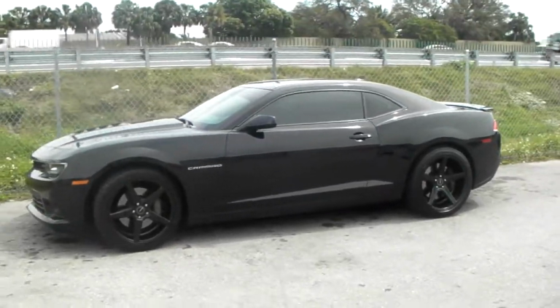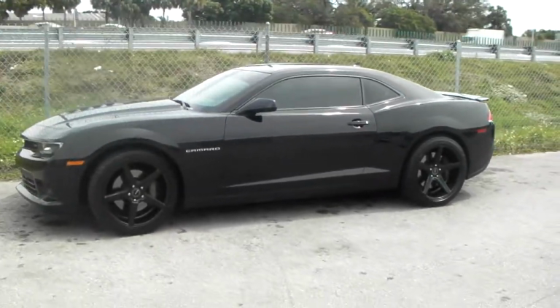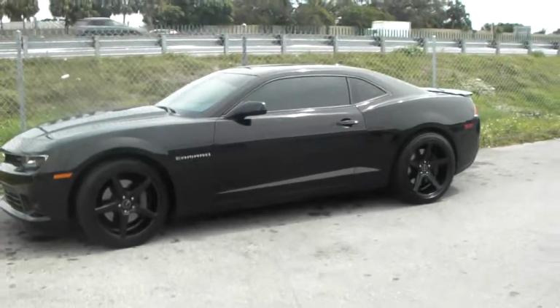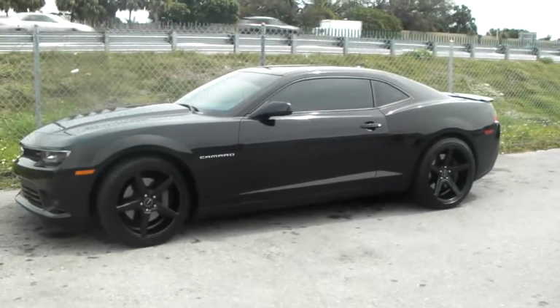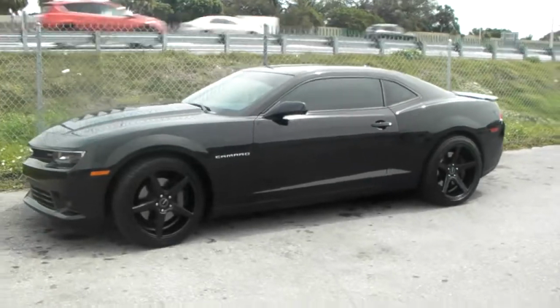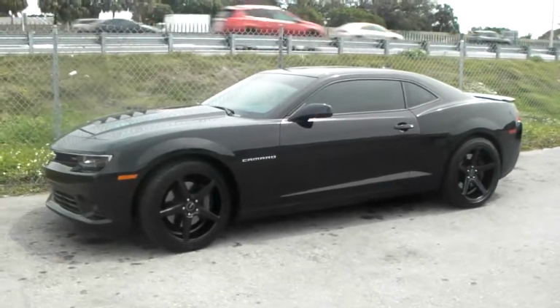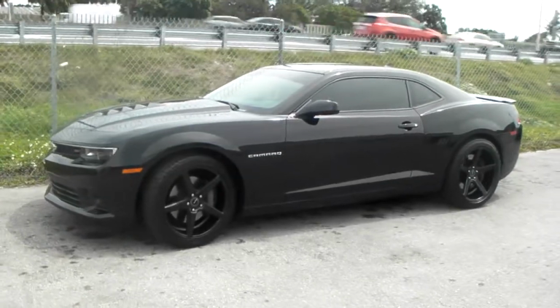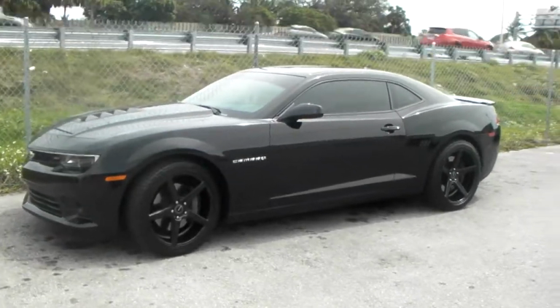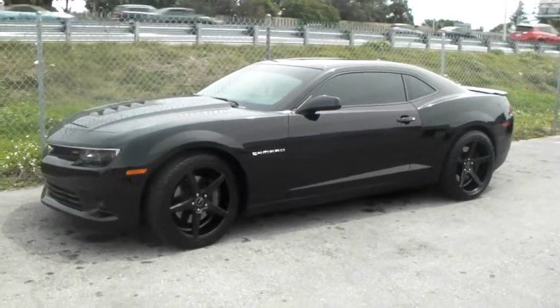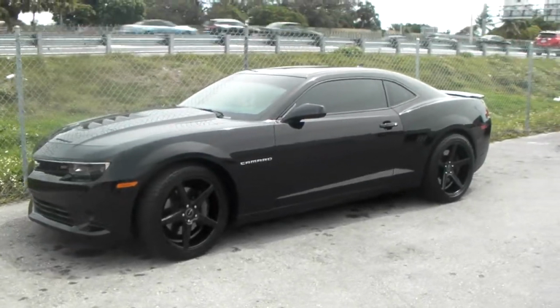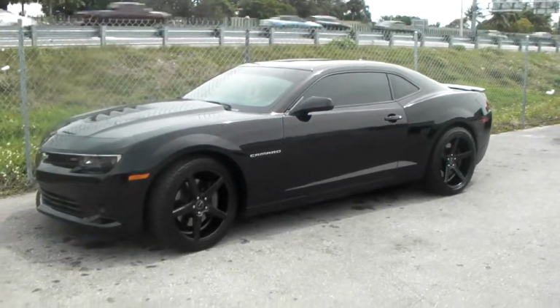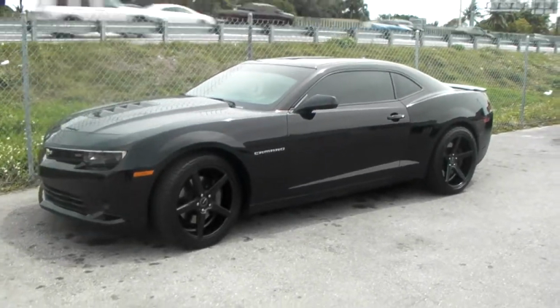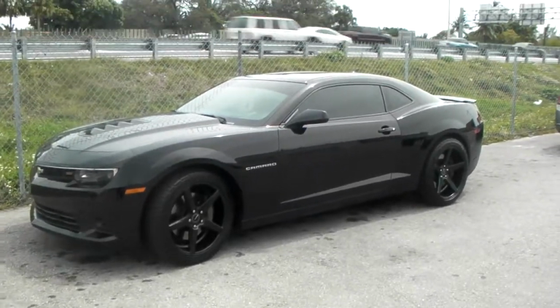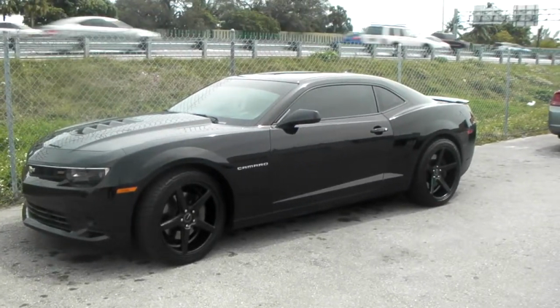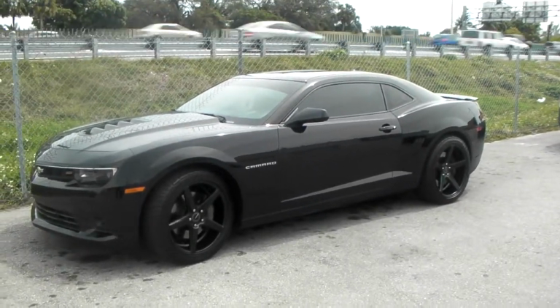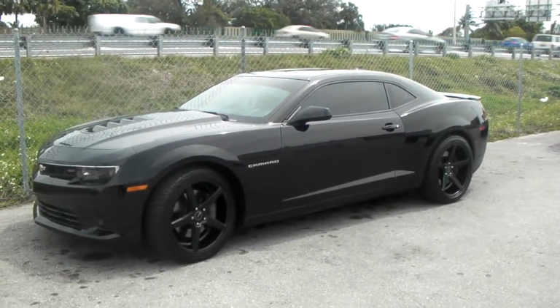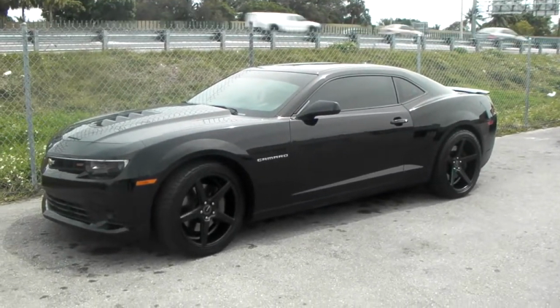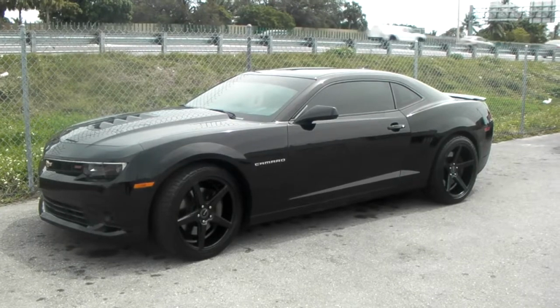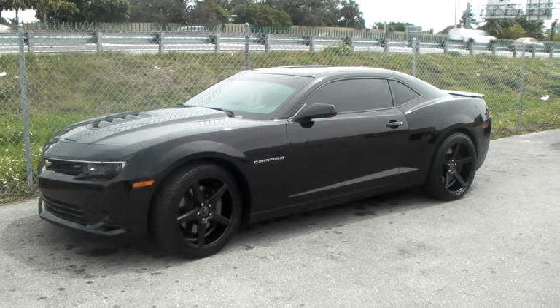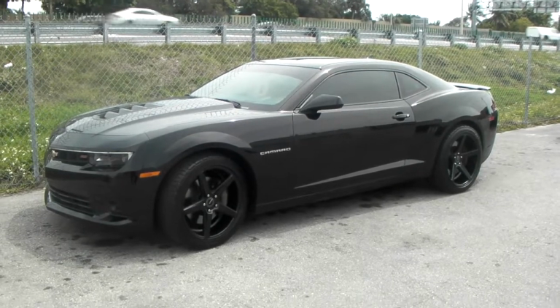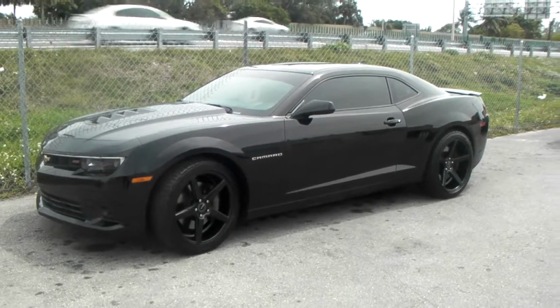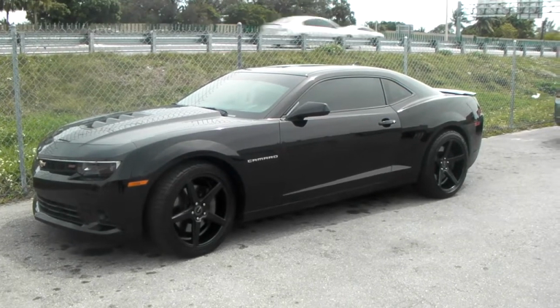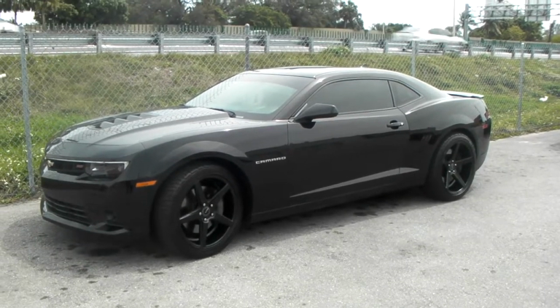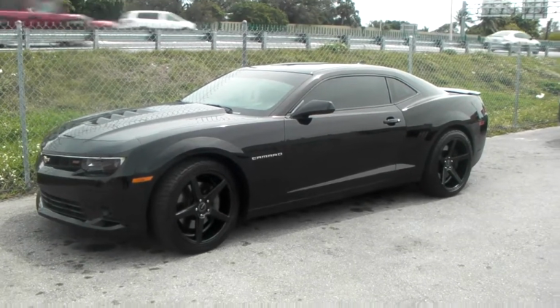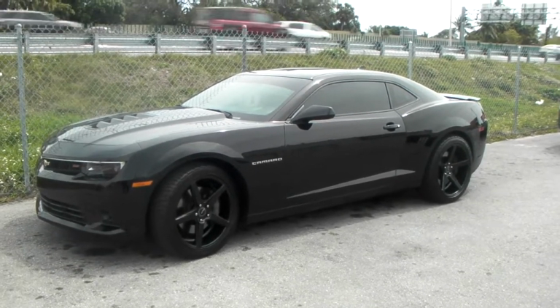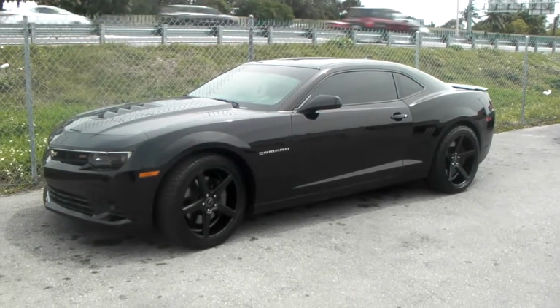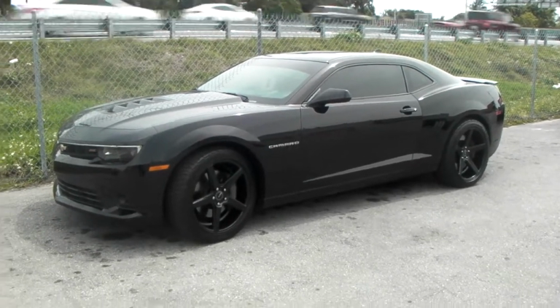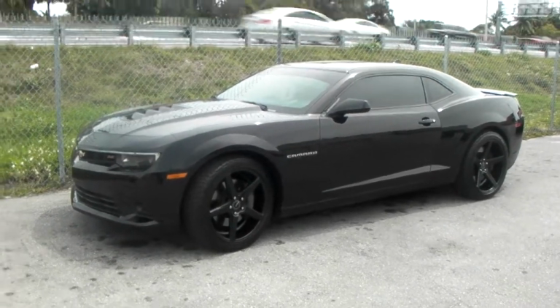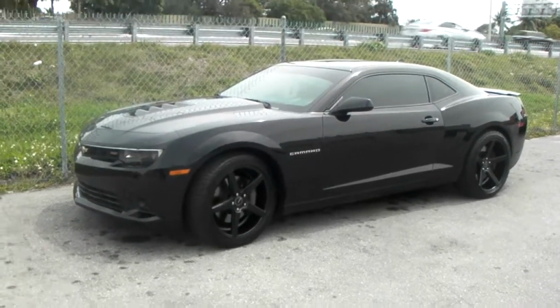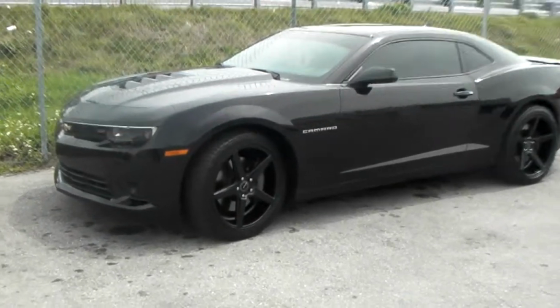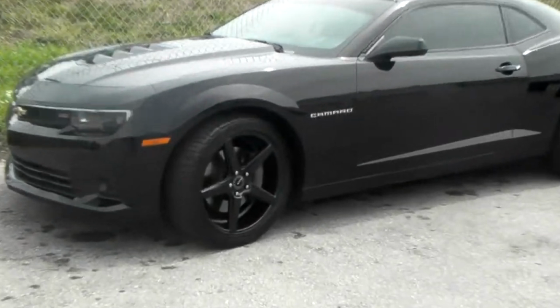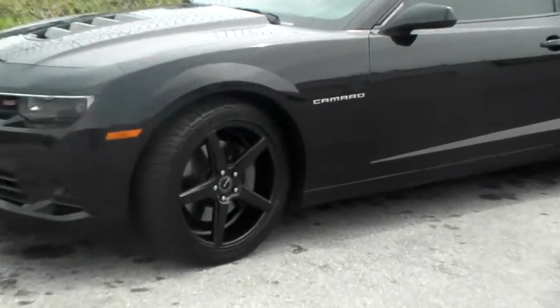Did have to add a spacer on the back. 20 by 8.5 on the front, 20 by 10.5 on the rear, with the stock size tires on.